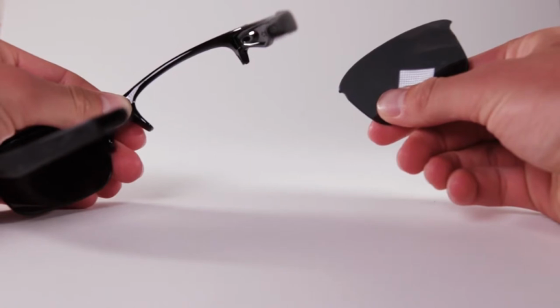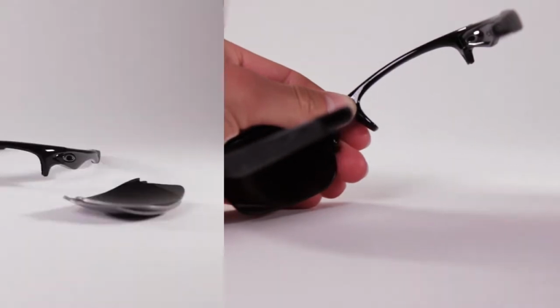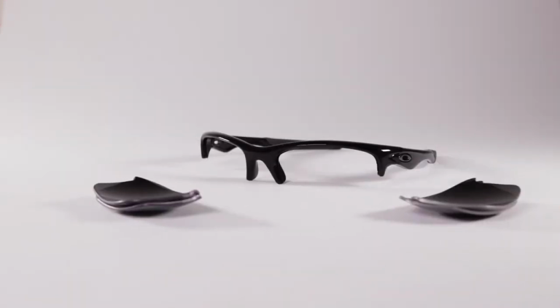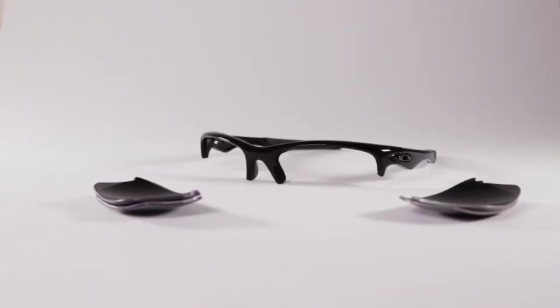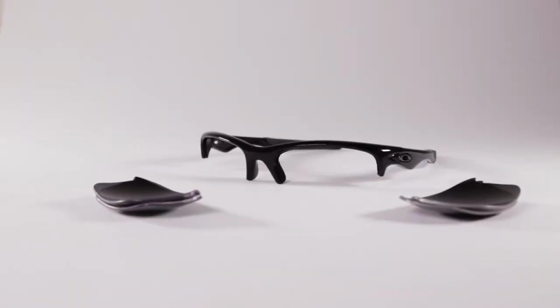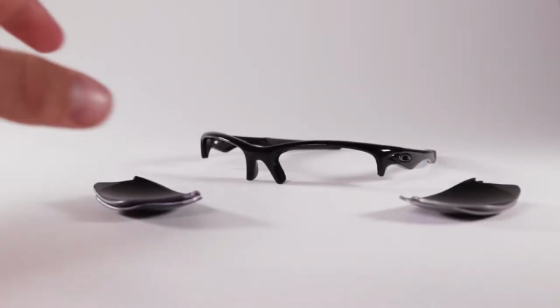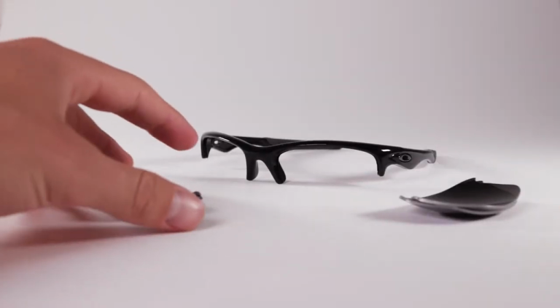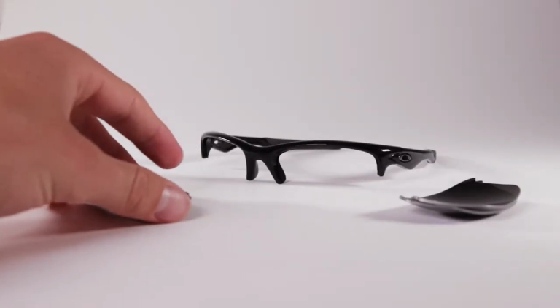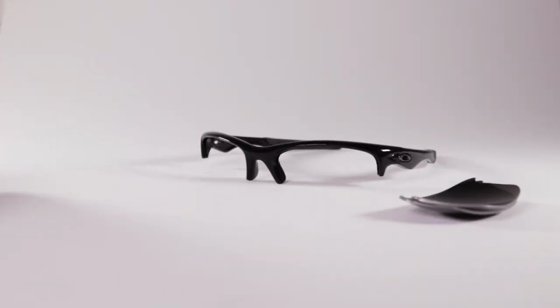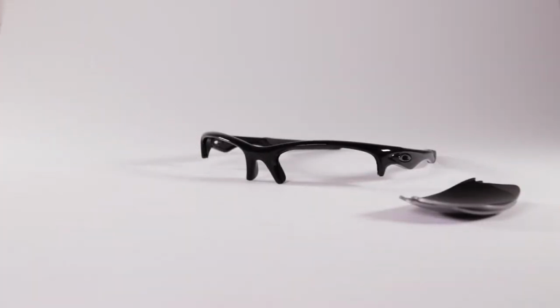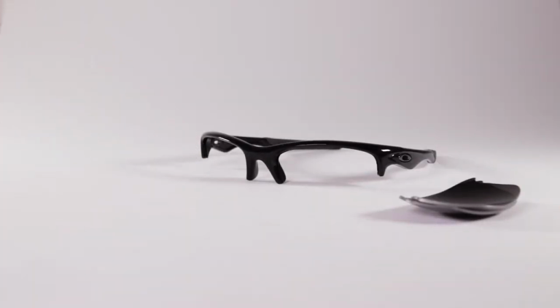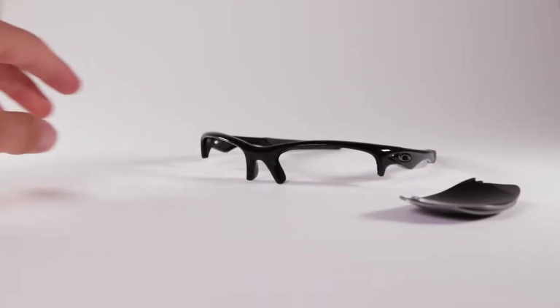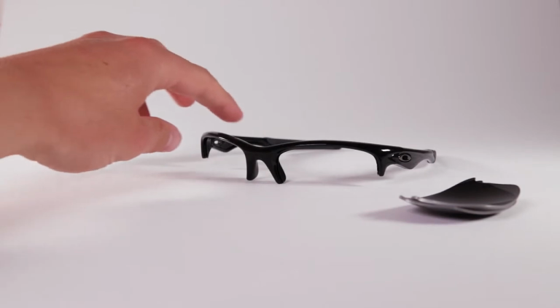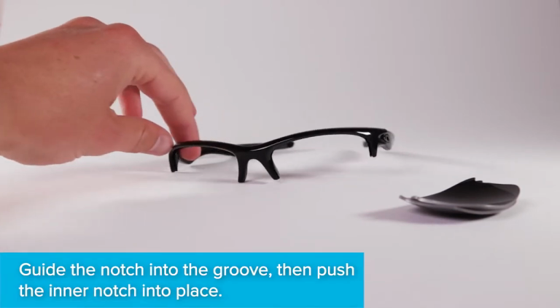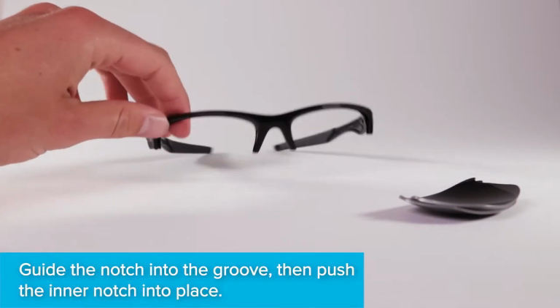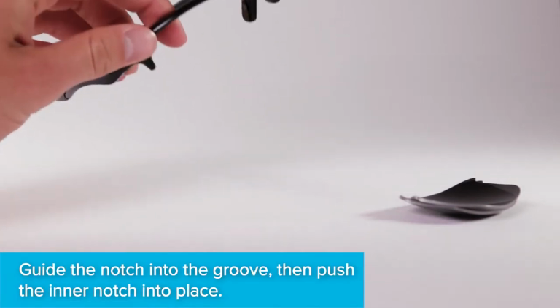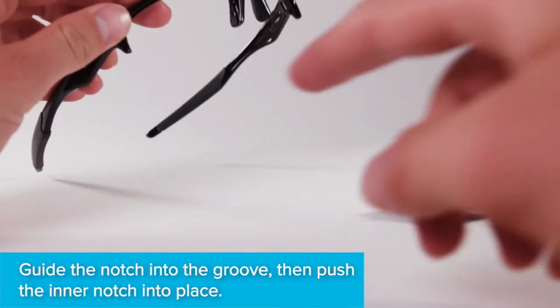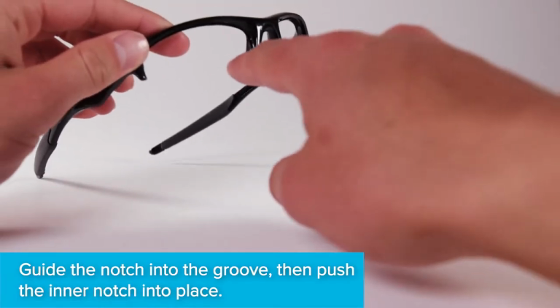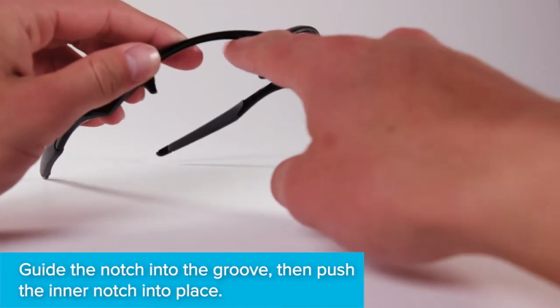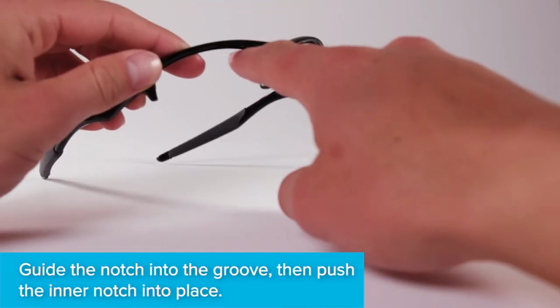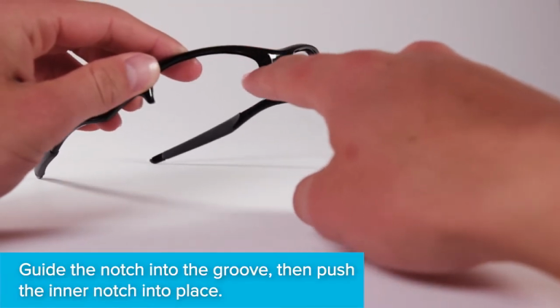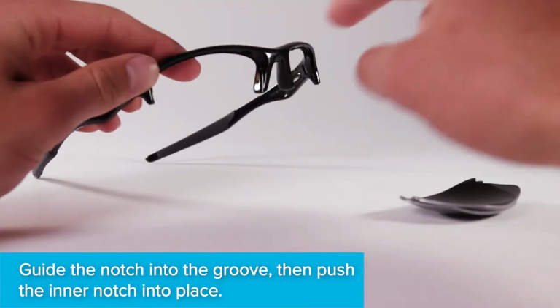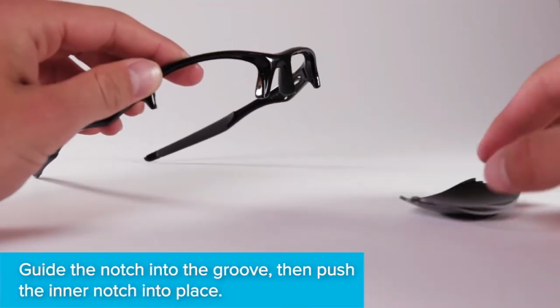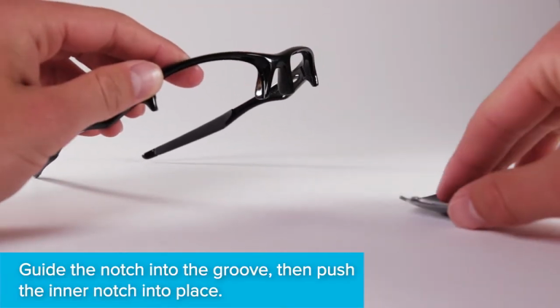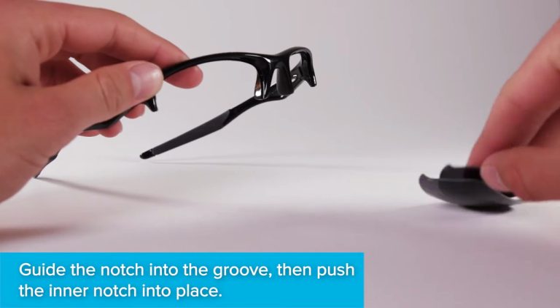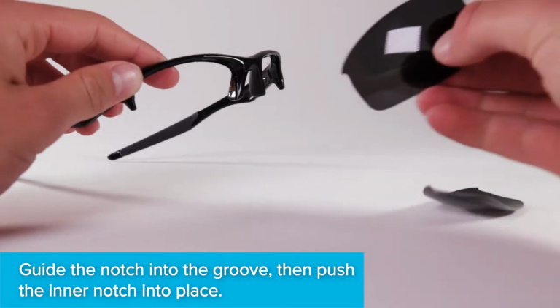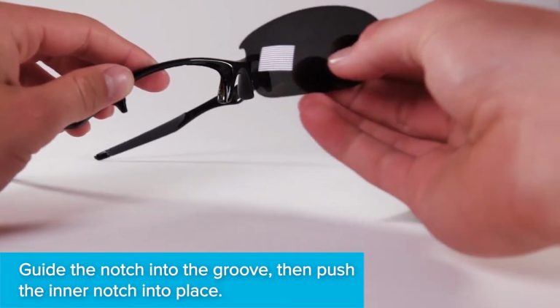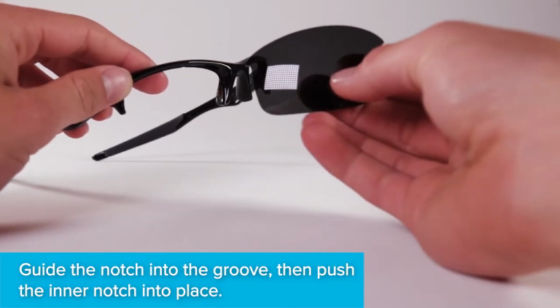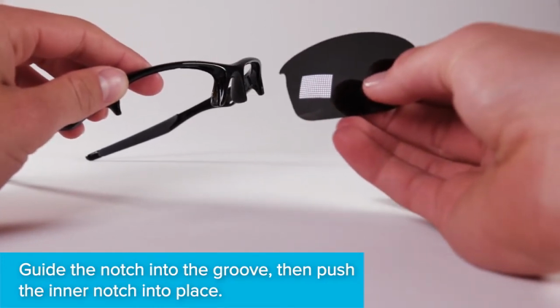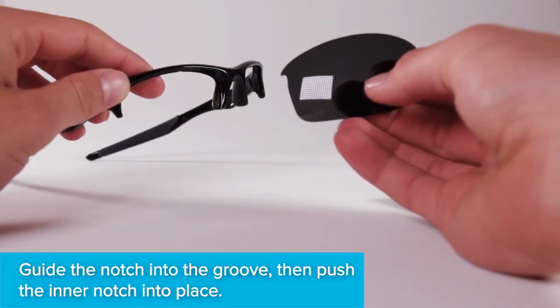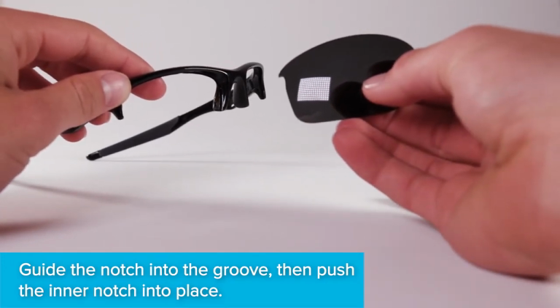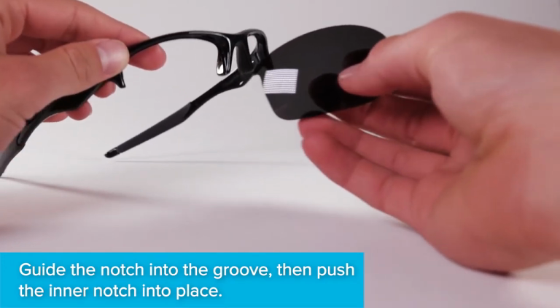Turn the frames around so the frames face you. You no longer need your old lenses. Take note of the notches on the inside and outside of the lens. Locate the grooves inside of the eye socket. The notches will align with these channels.